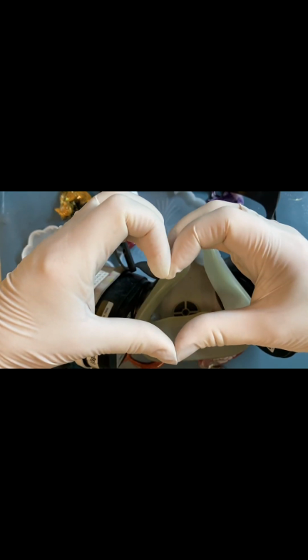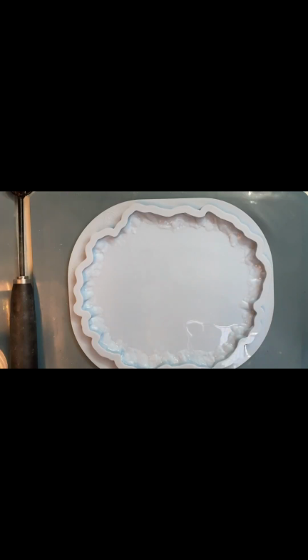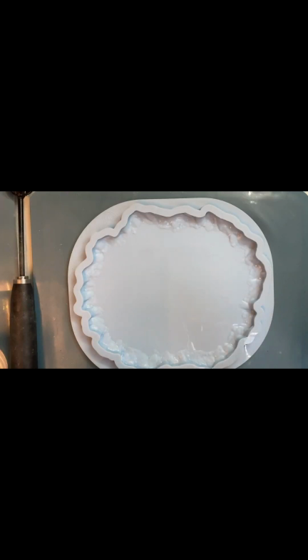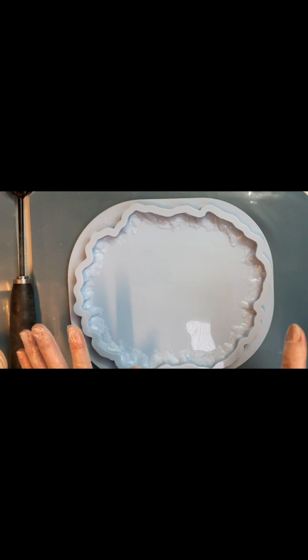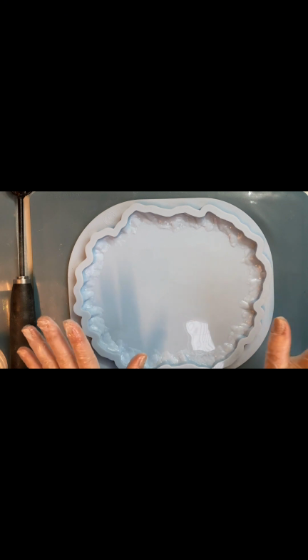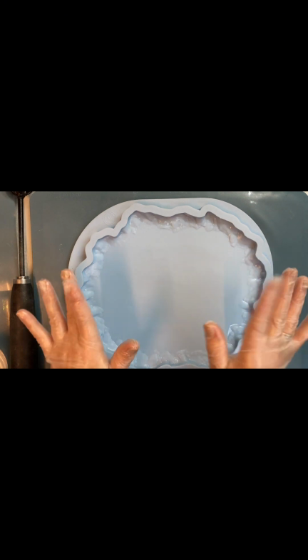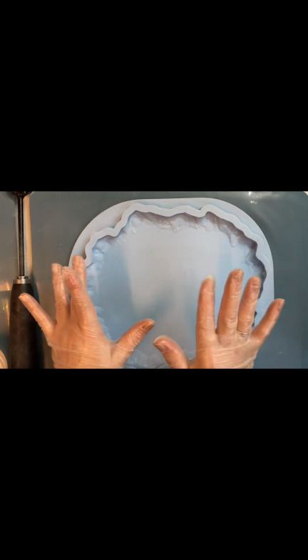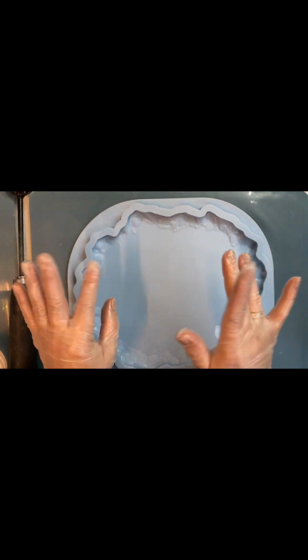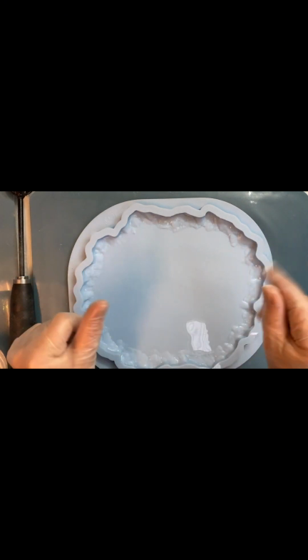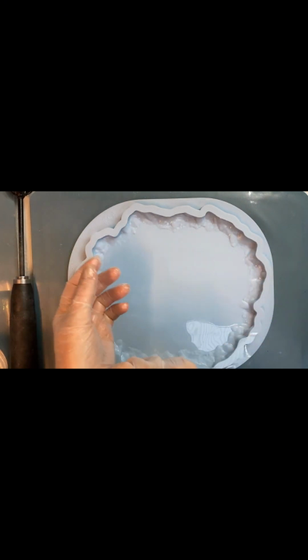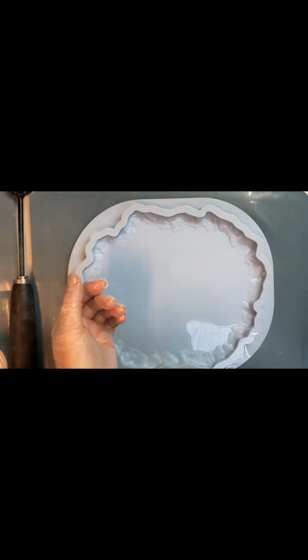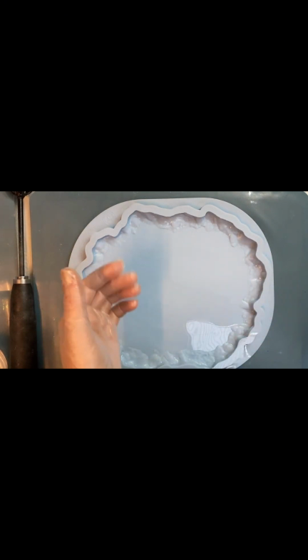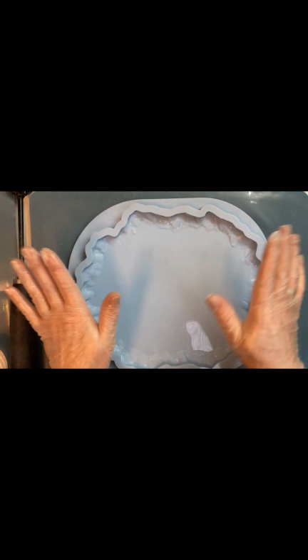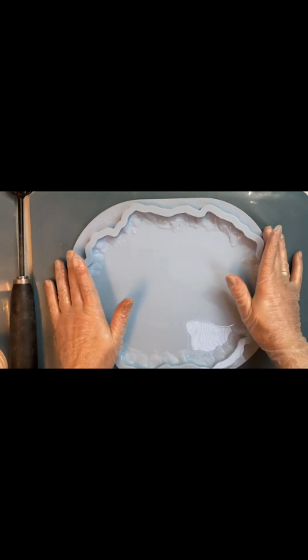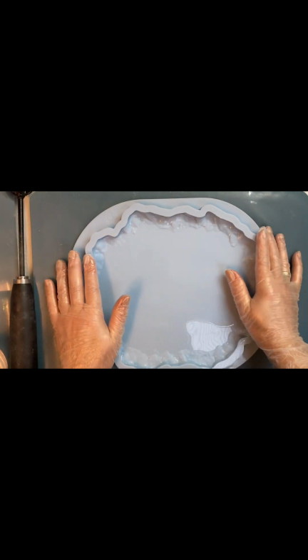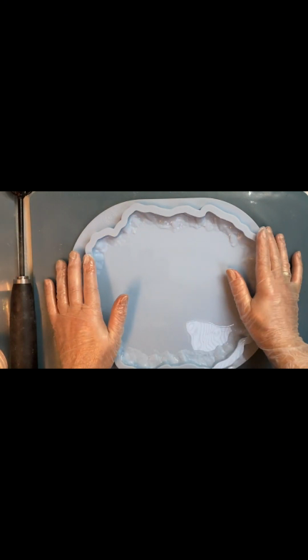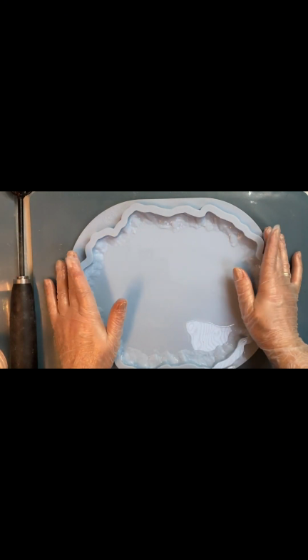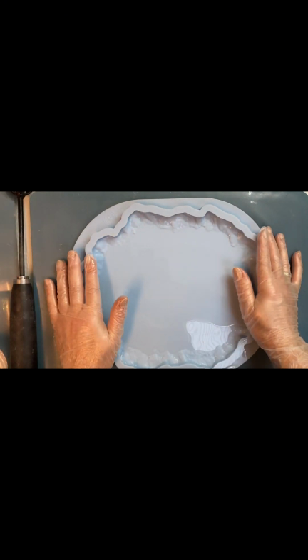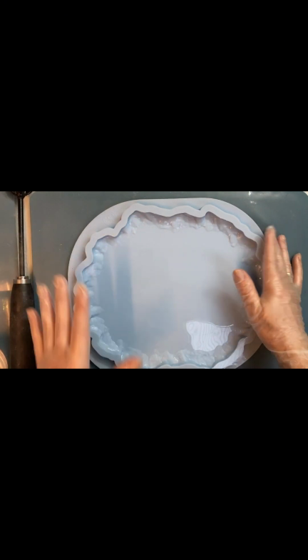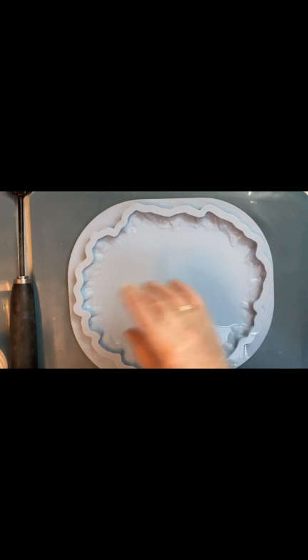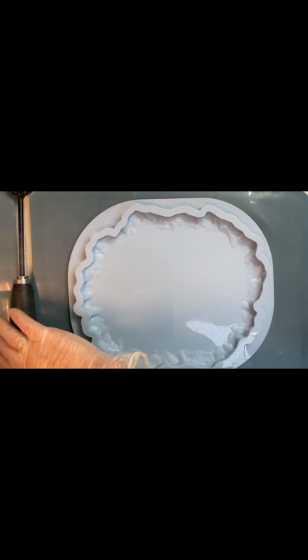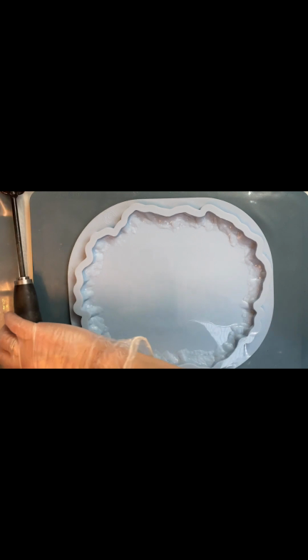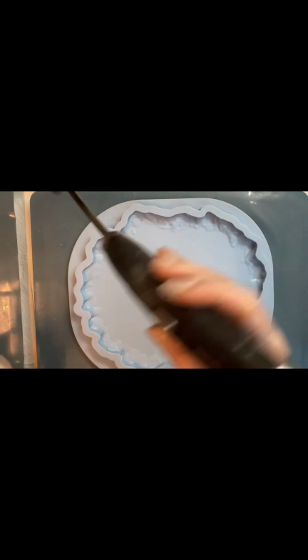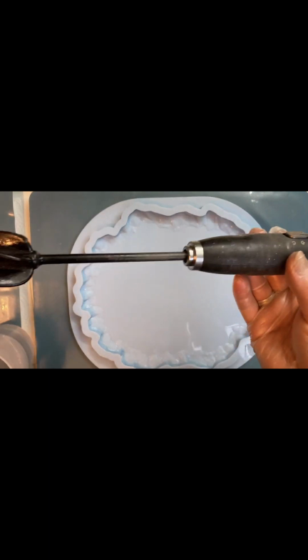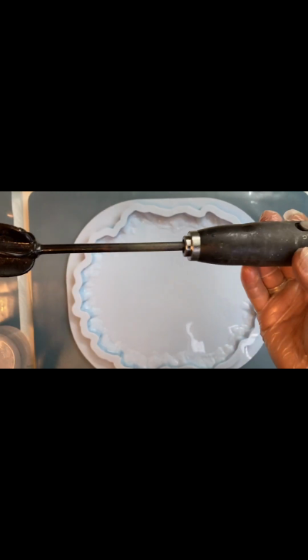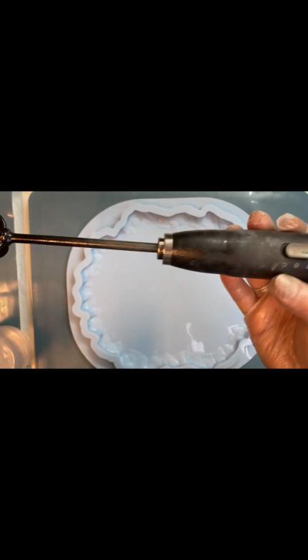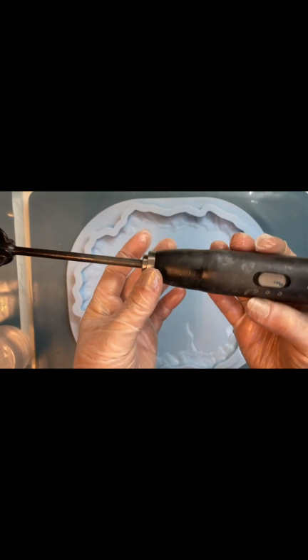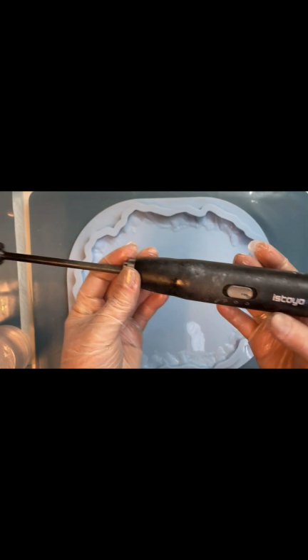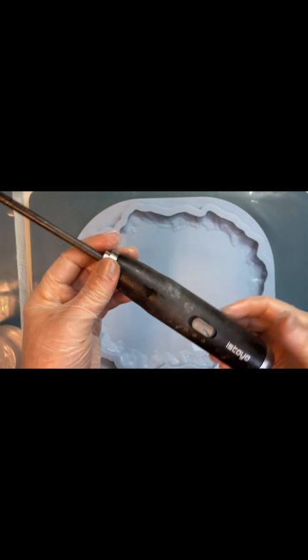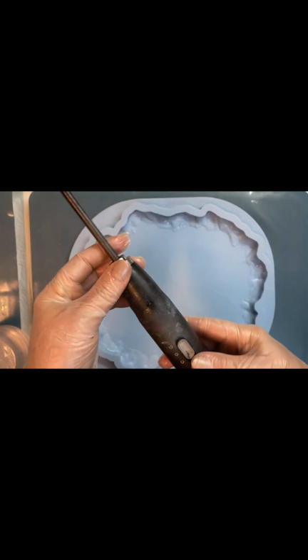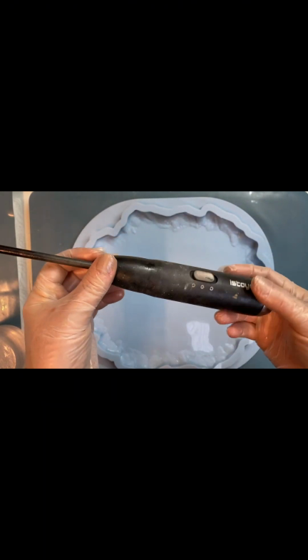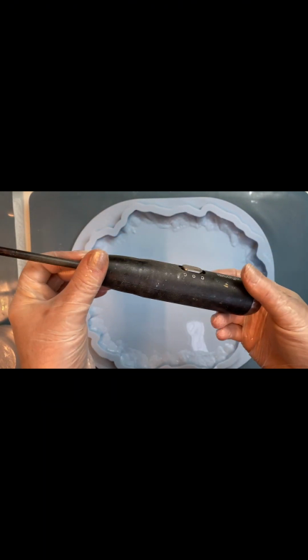Hello everyone! Welcome to my channel Solo Epoxy Art. Today I want to talk about my assistance with epoxy.